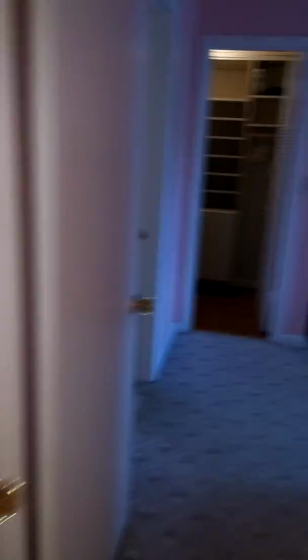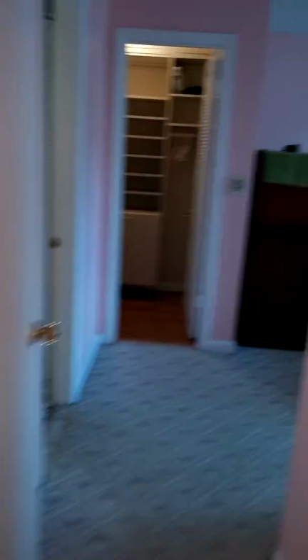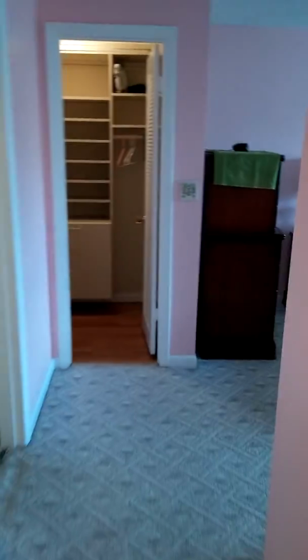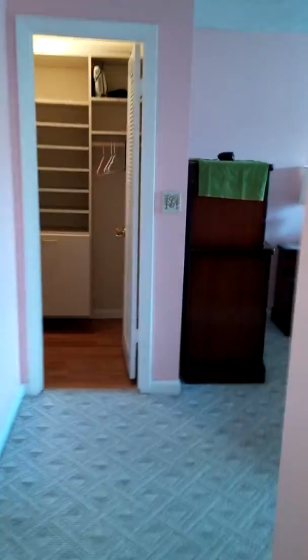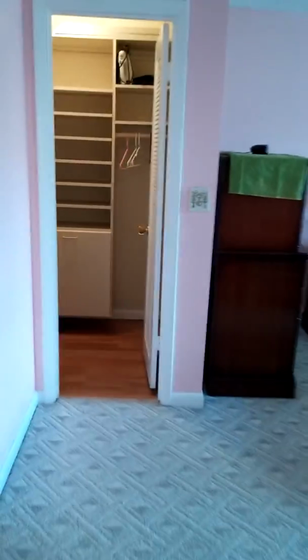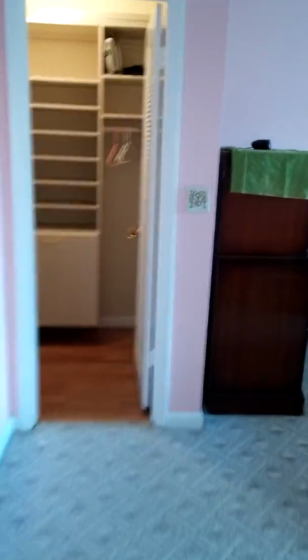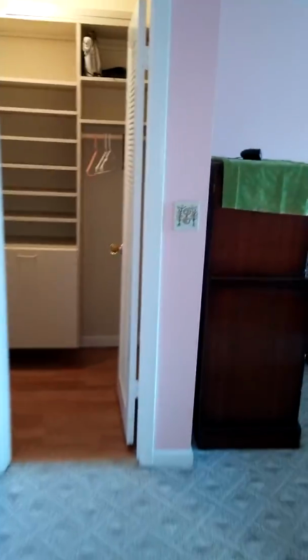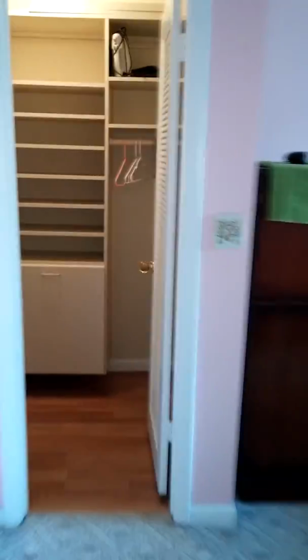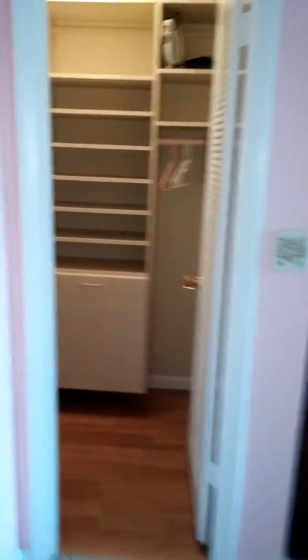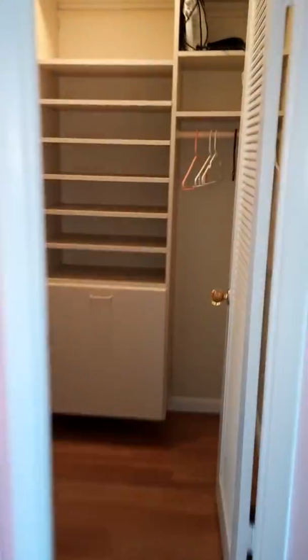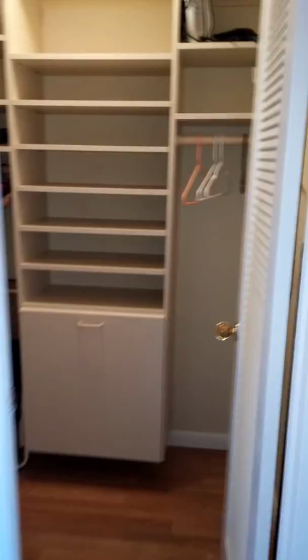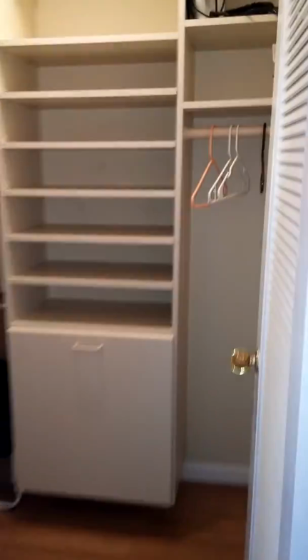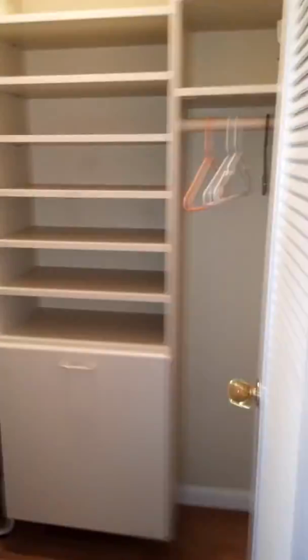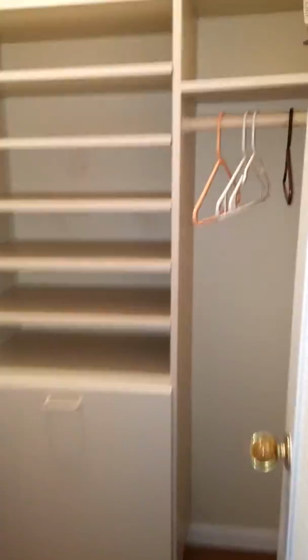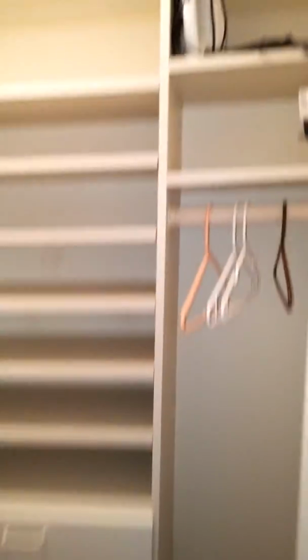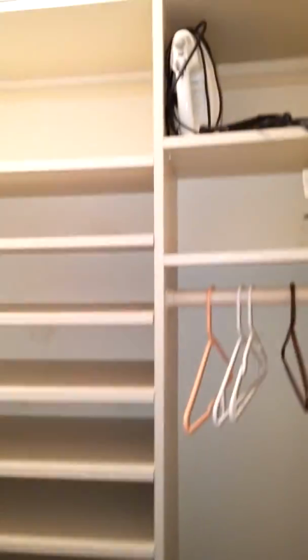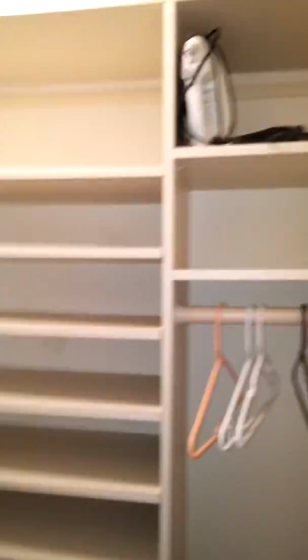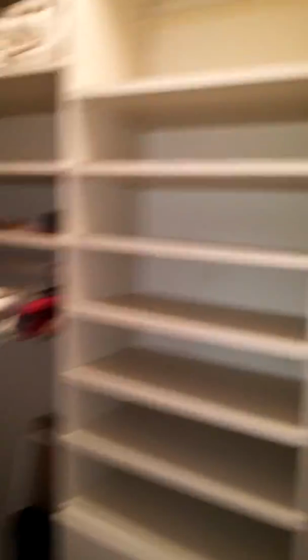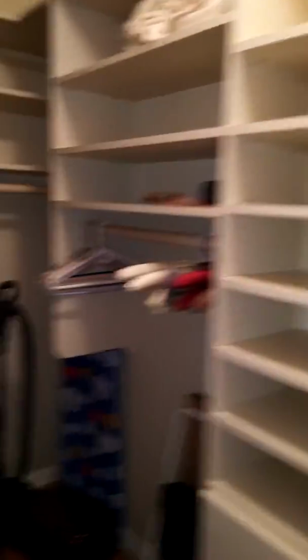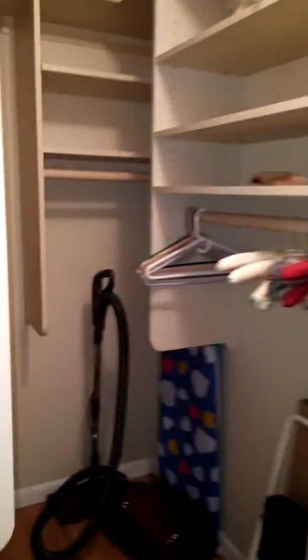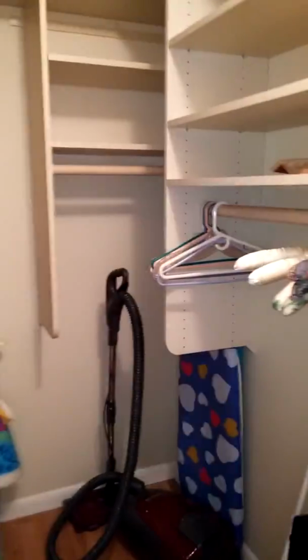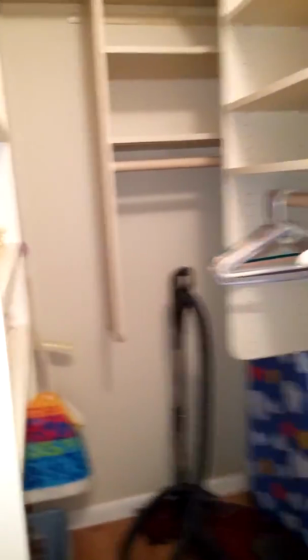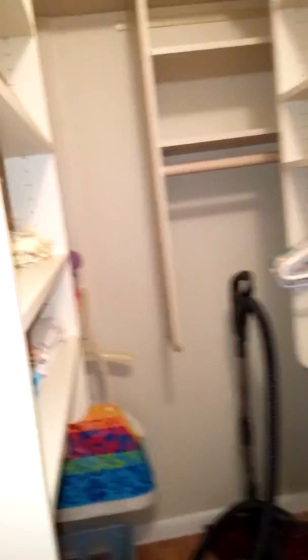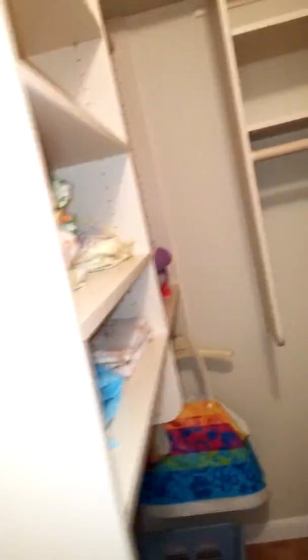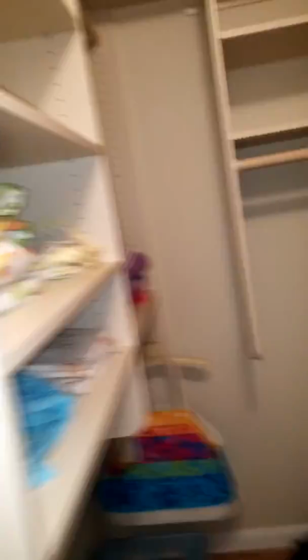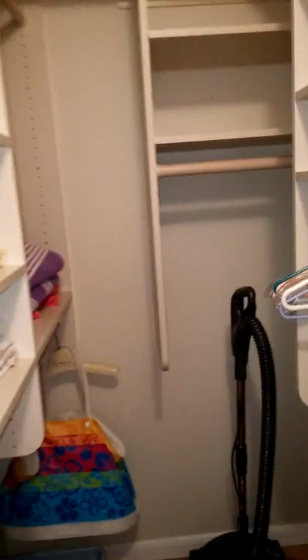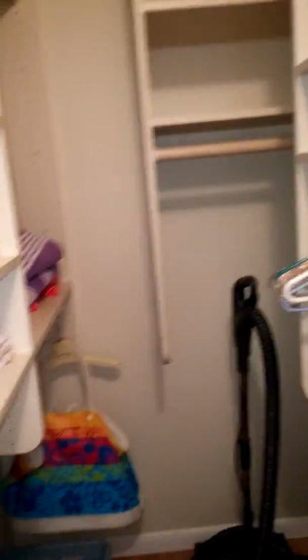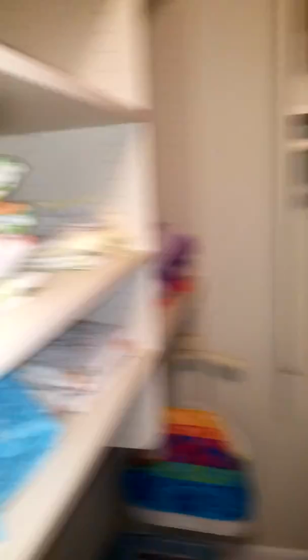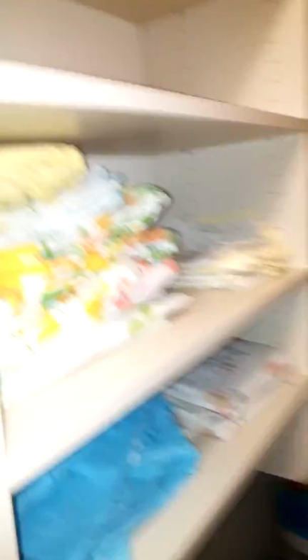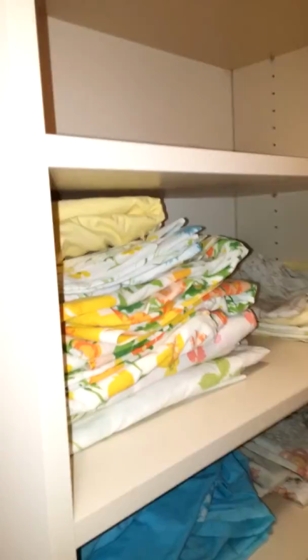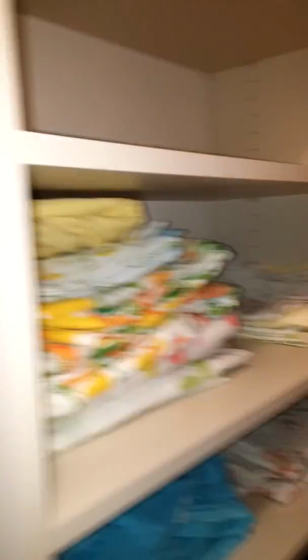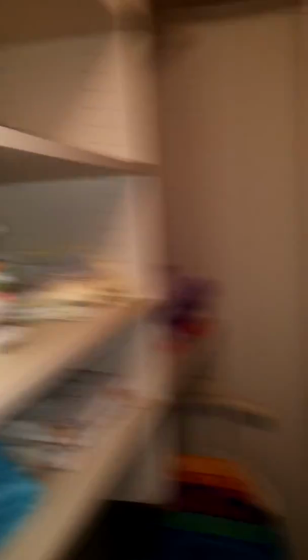Master. Big walk-in closet, already all set up. Goes all the way in the back. More shelves over here.